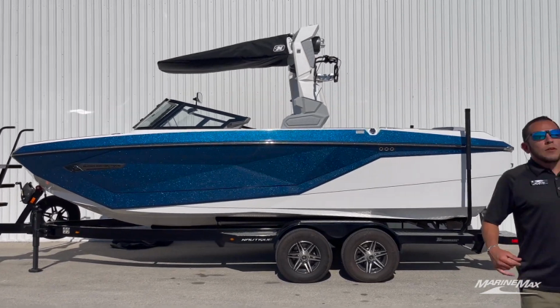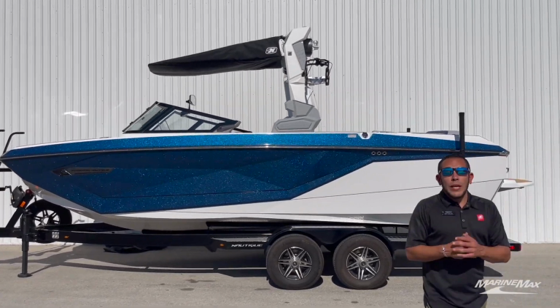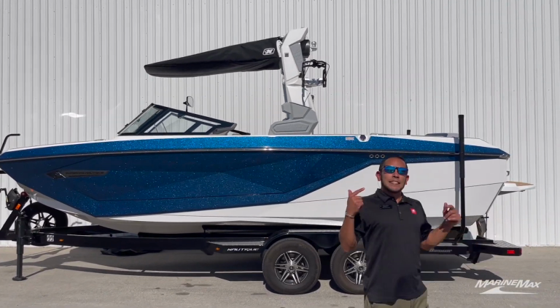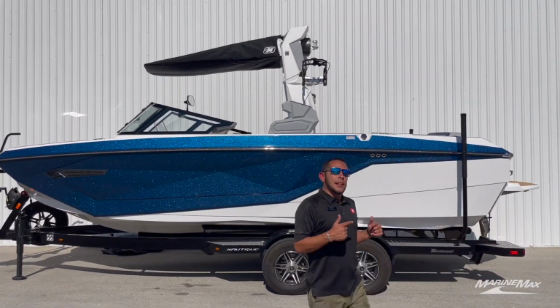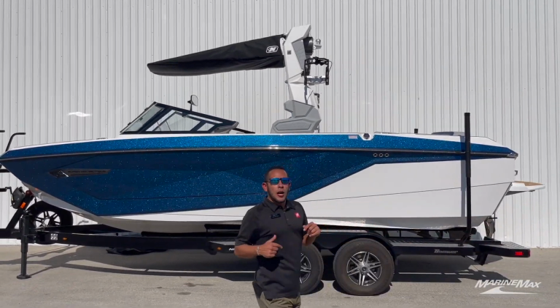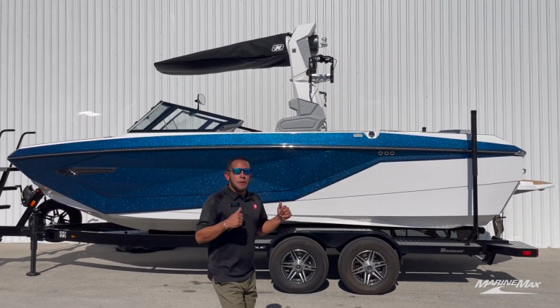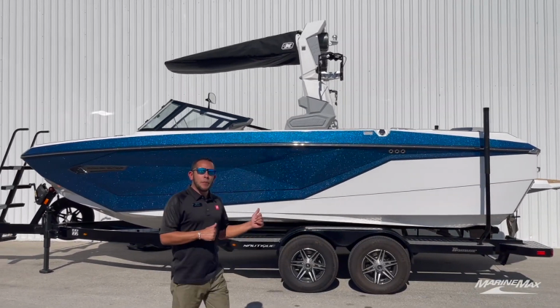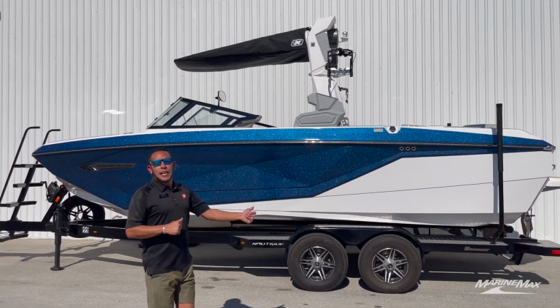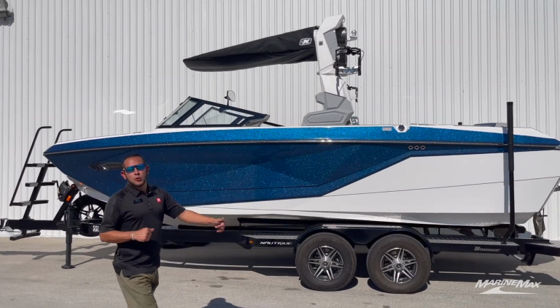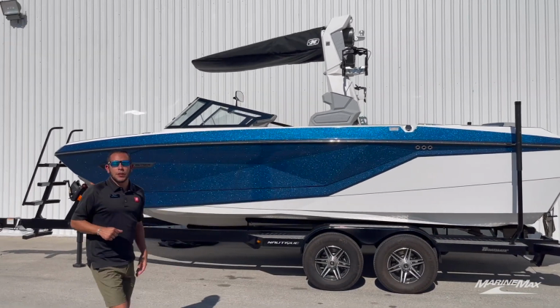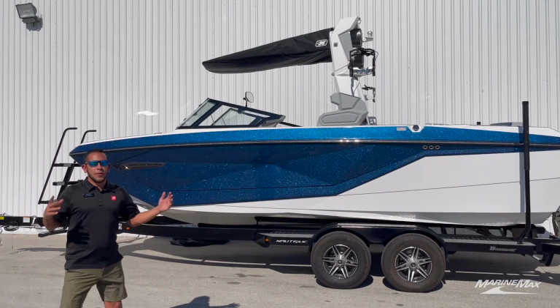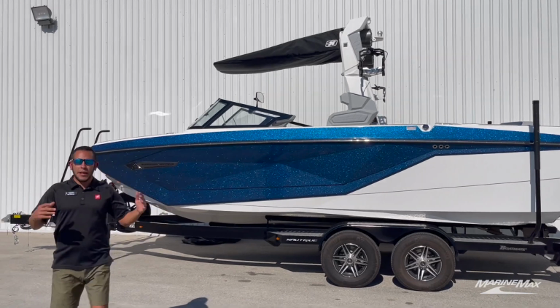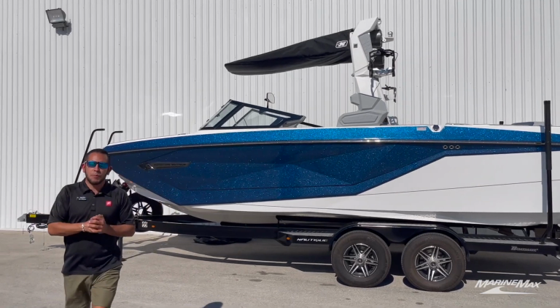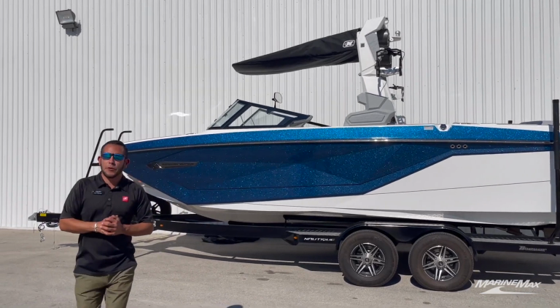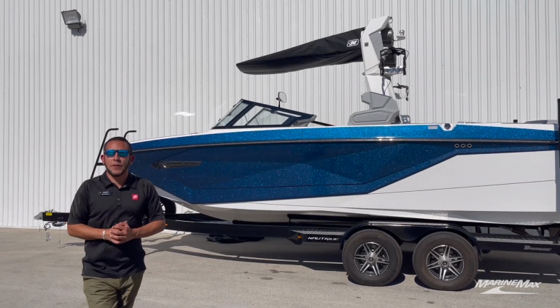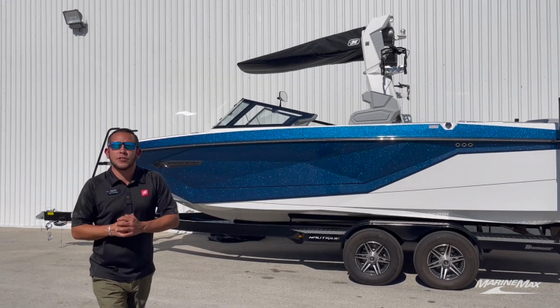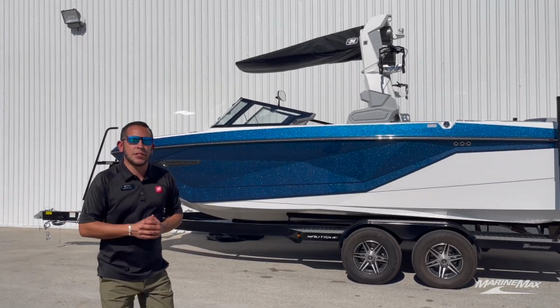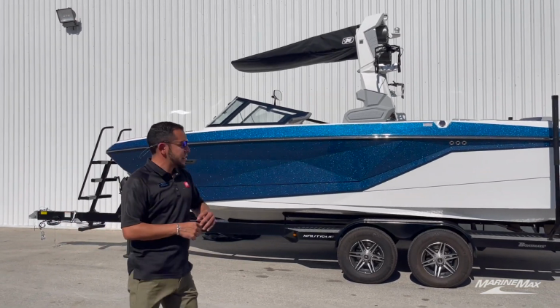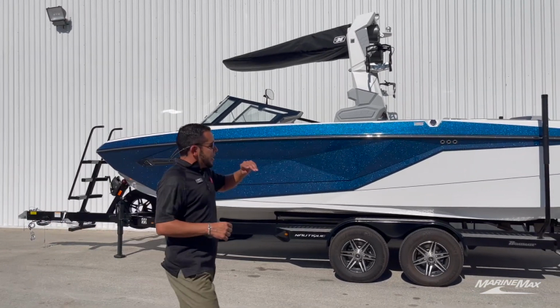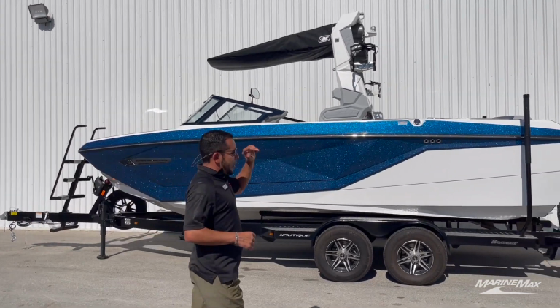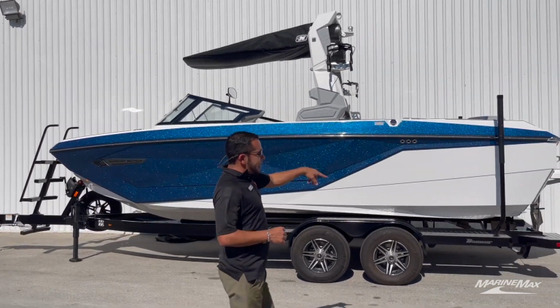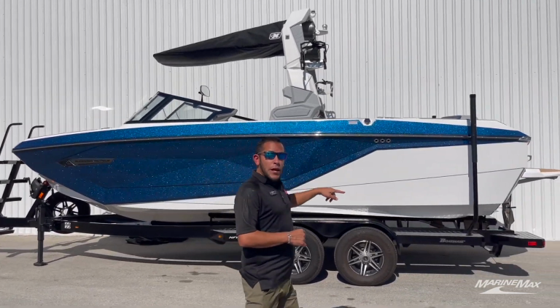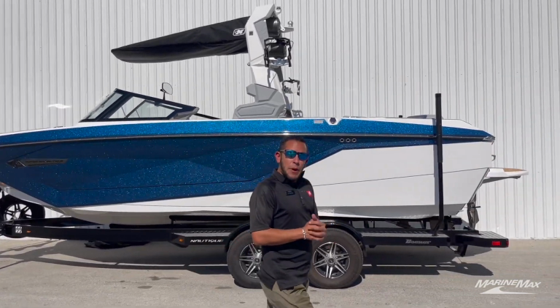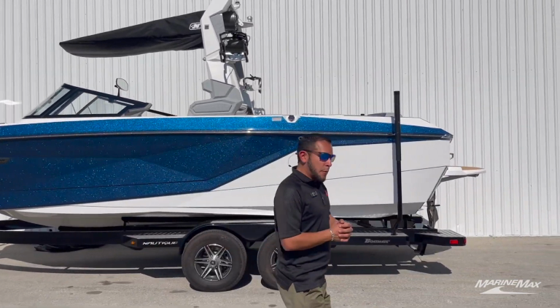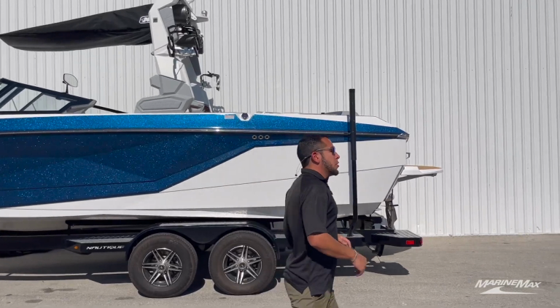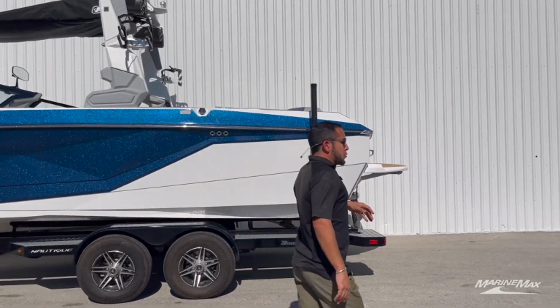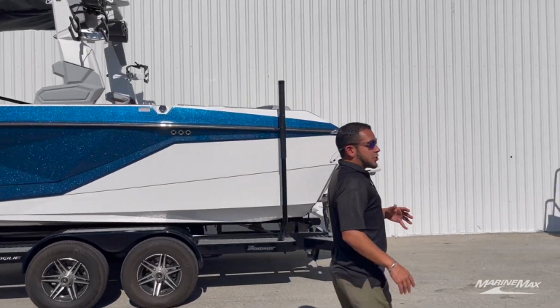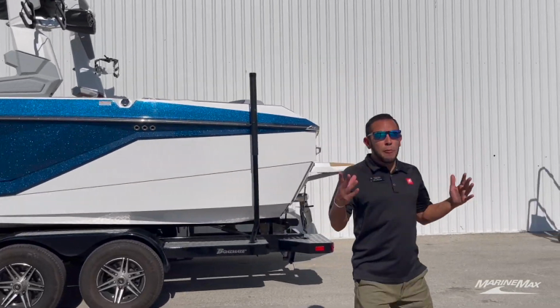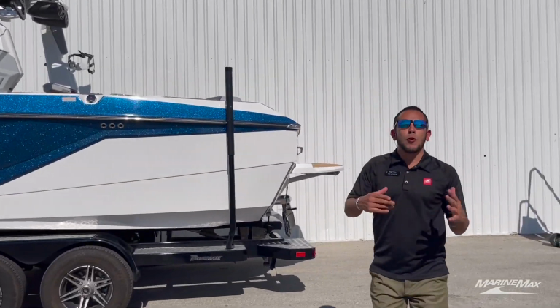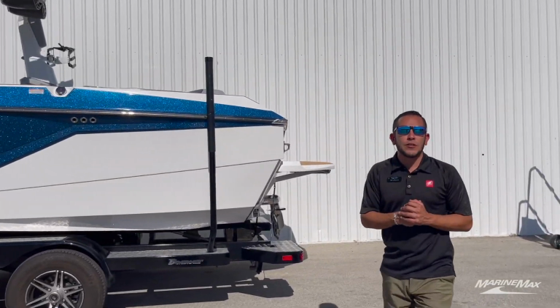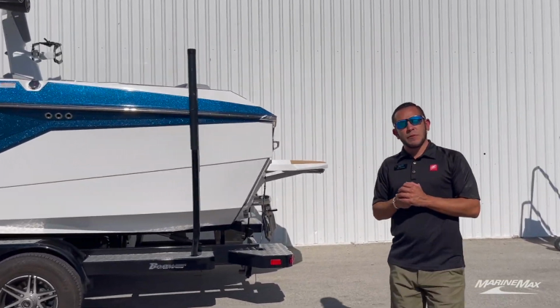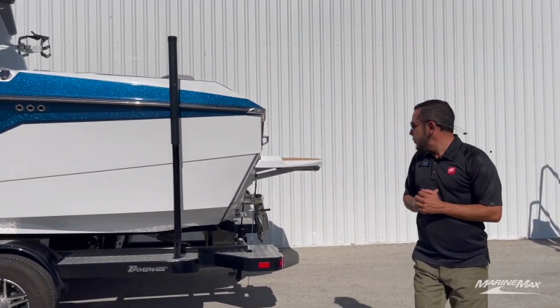We got it sitting on a Boatmate tandem axle trailer — the best trailer manufacturers in the business. Now making our way to the back of the boat, you'll see just a couple of the cool features that I'm talking about.